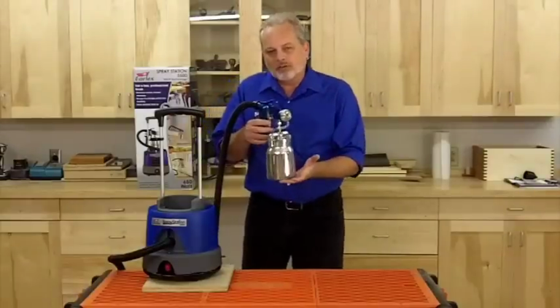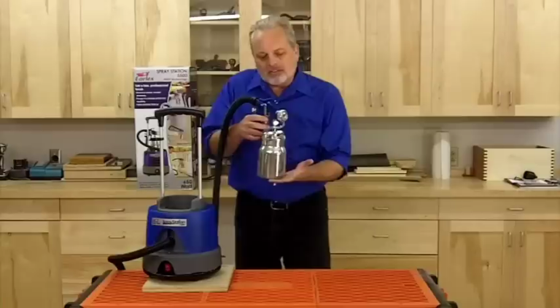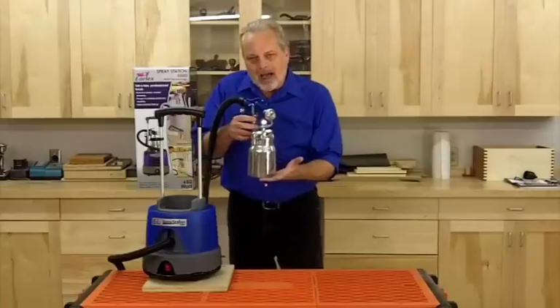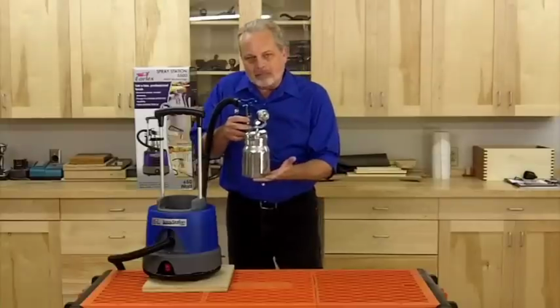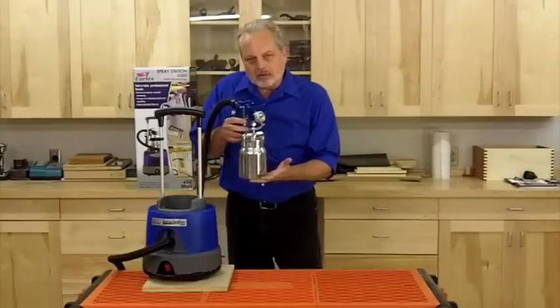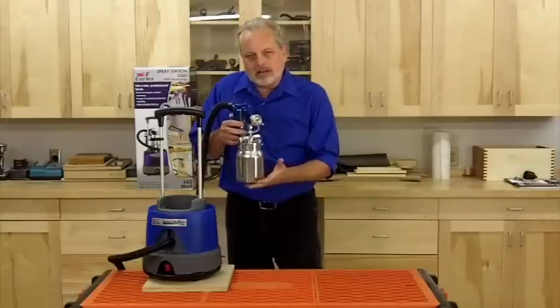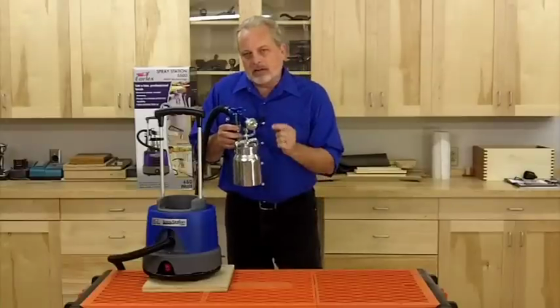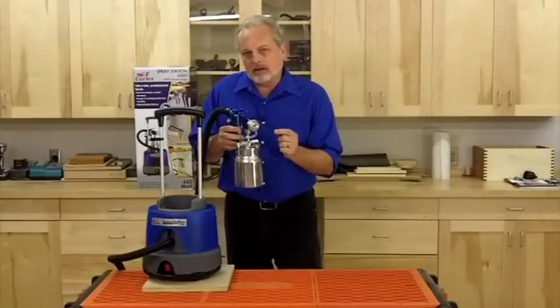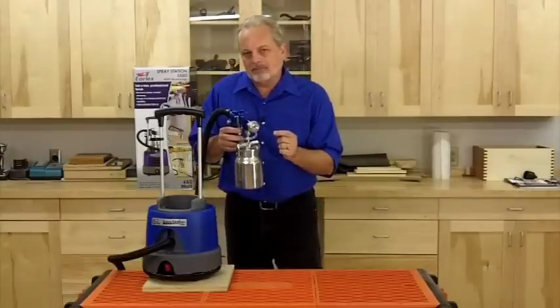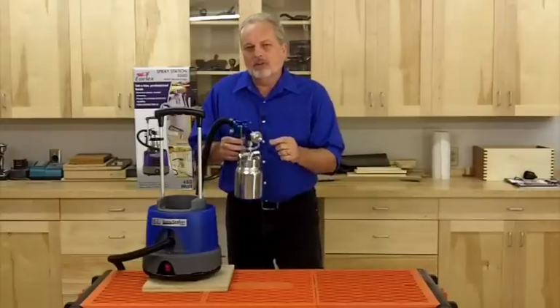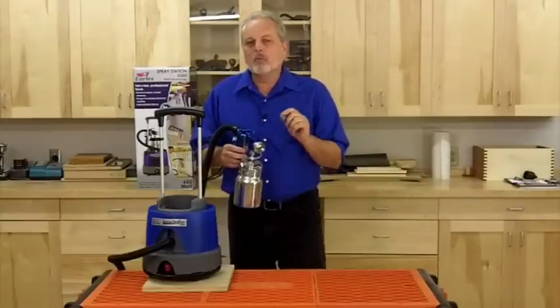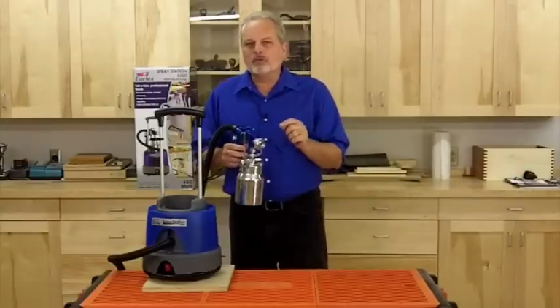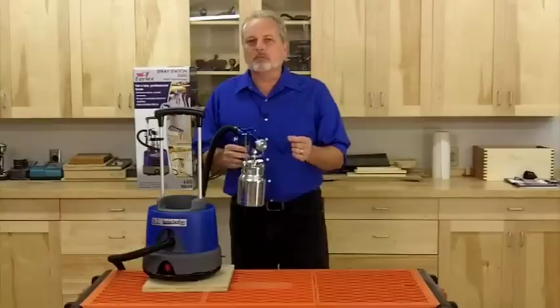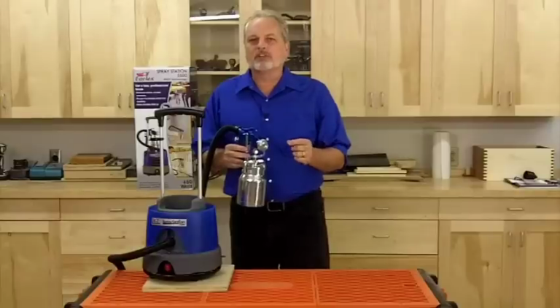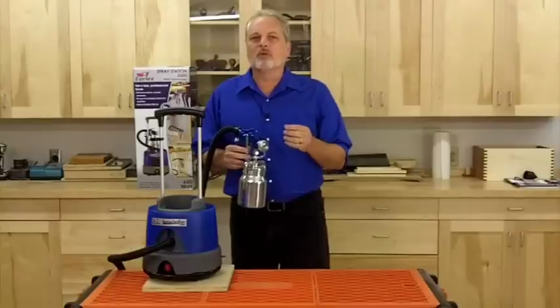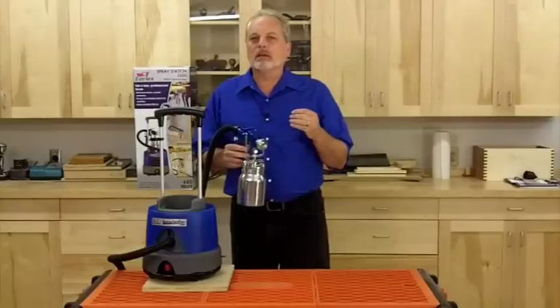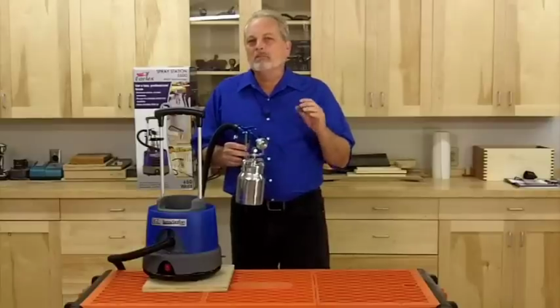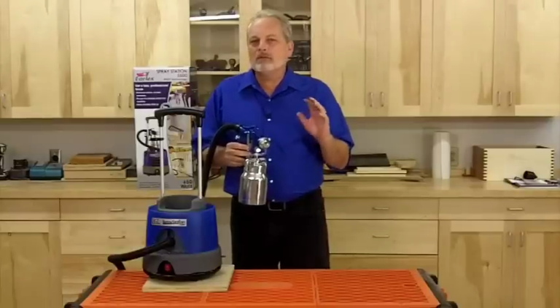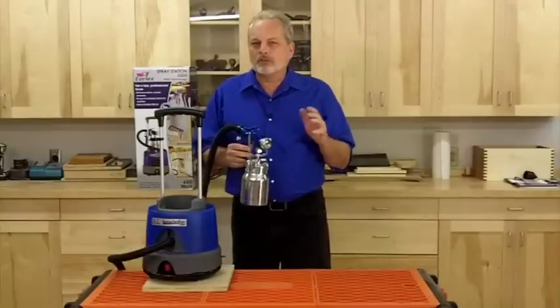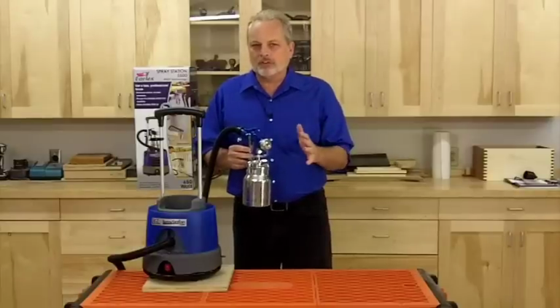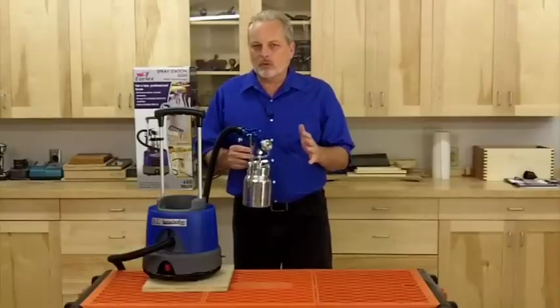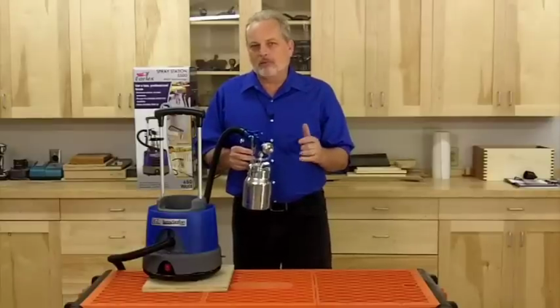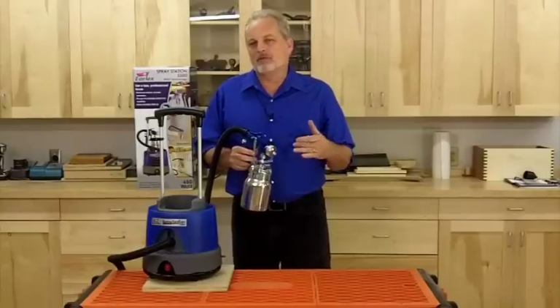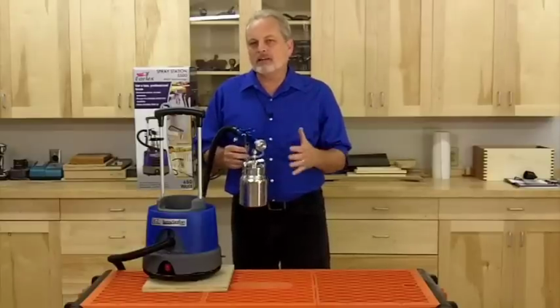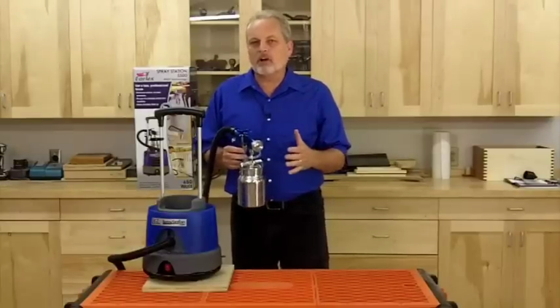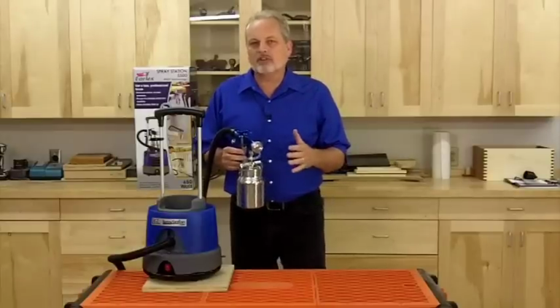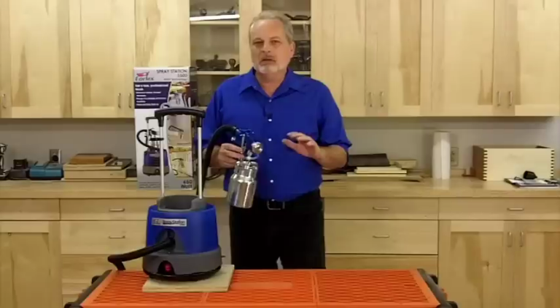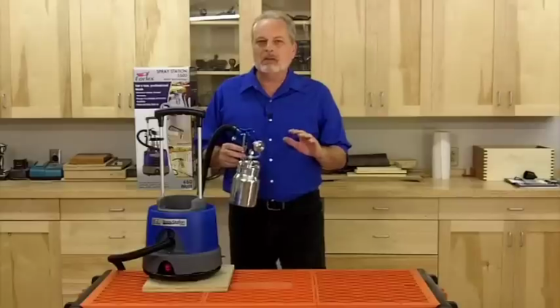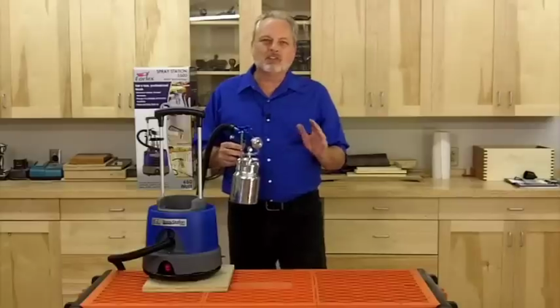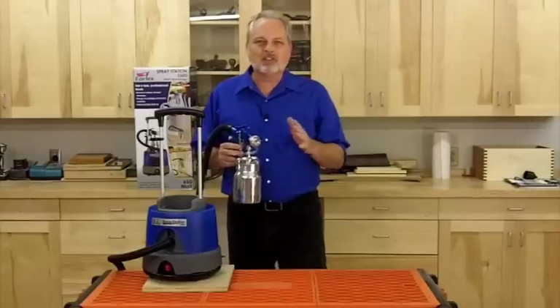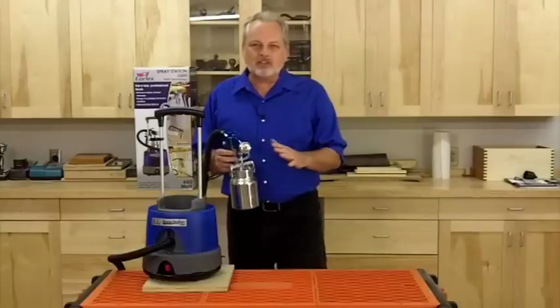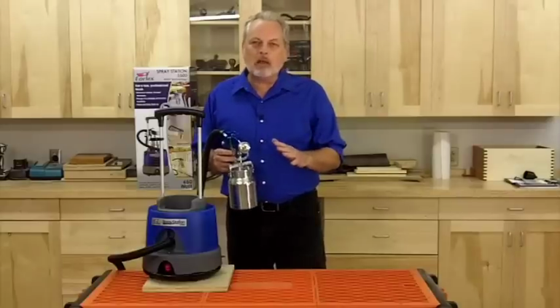Also, as I back up a little bit, the pattern gets bigger. For most furniture projects, you want to be maybe four to six inches away, and for painting projects, maybe six to ten inches away.